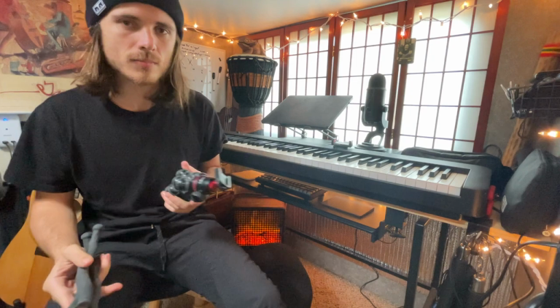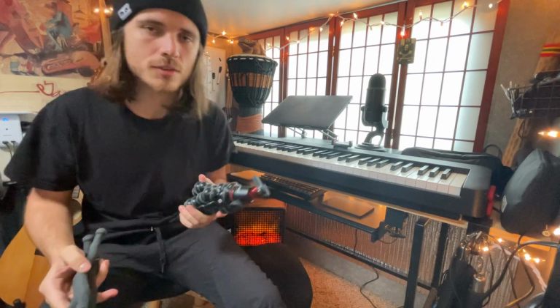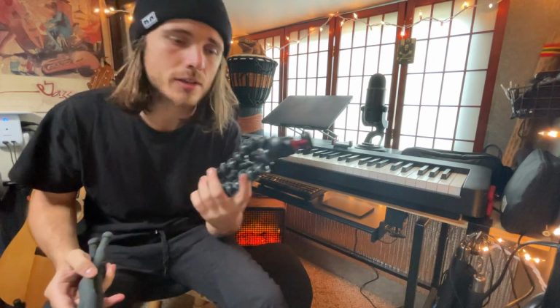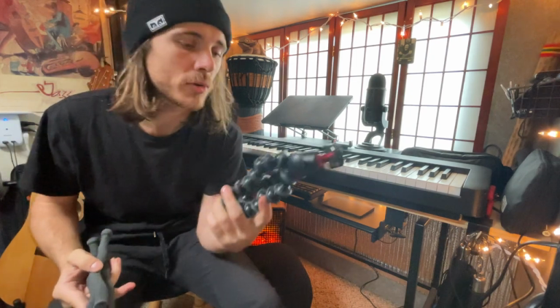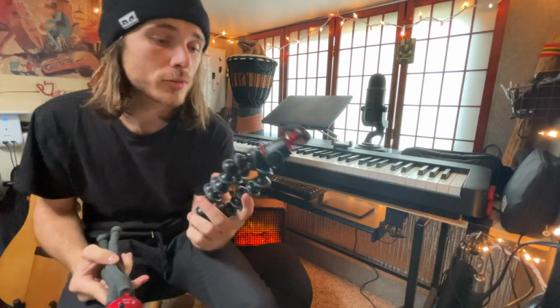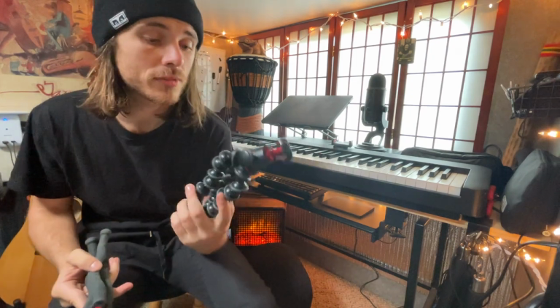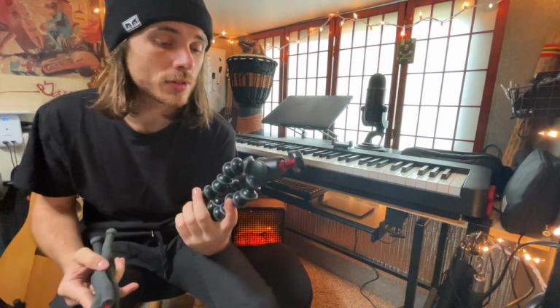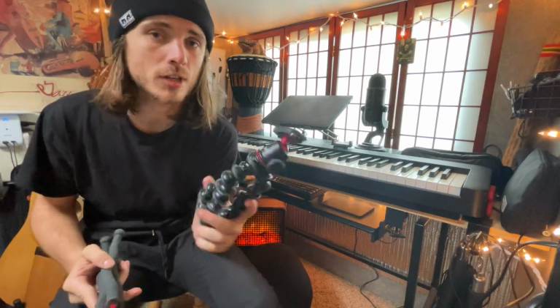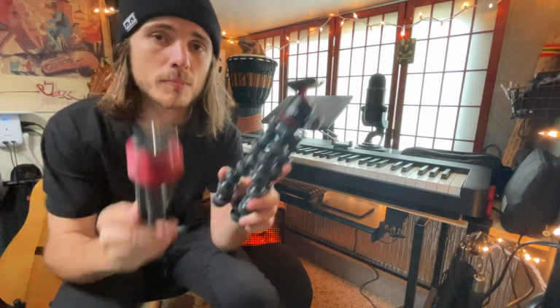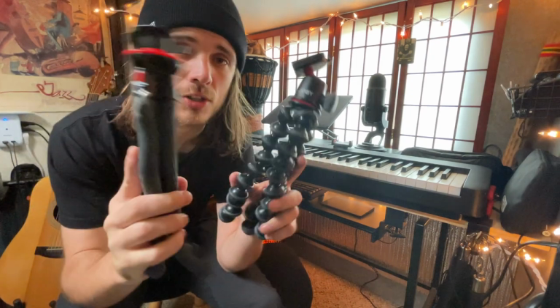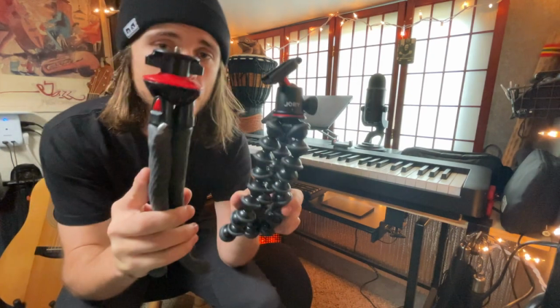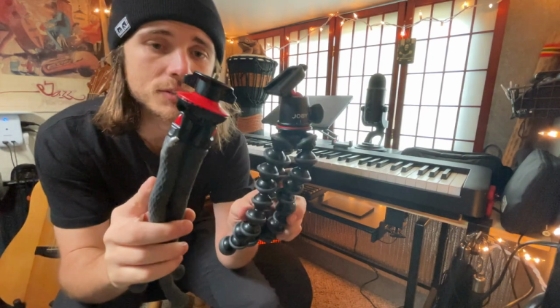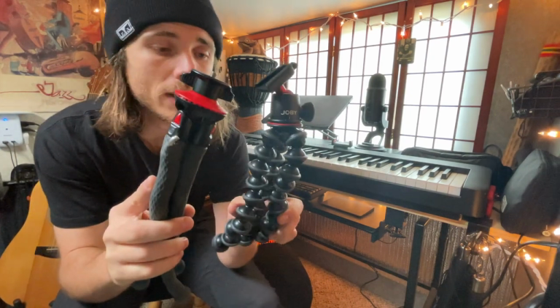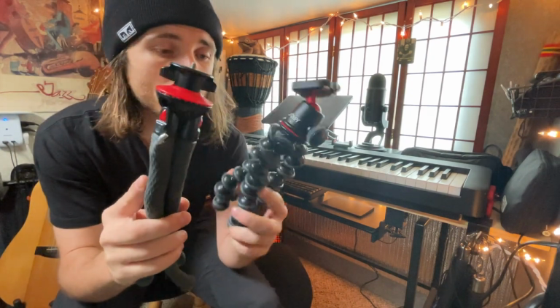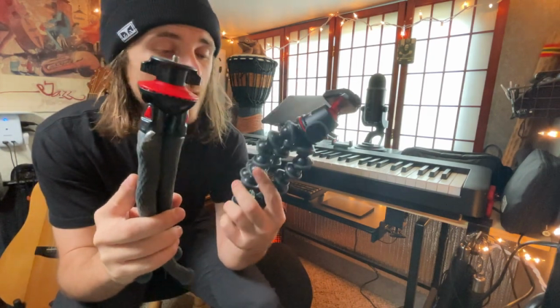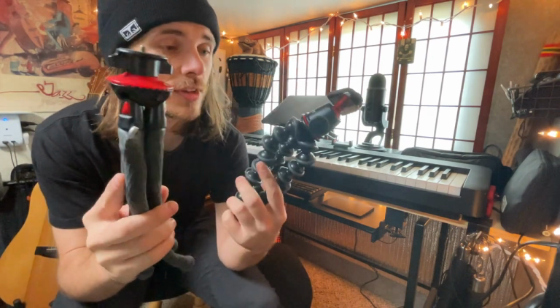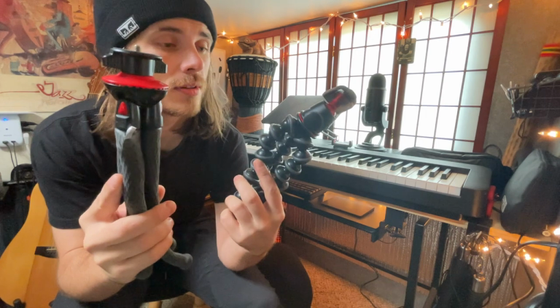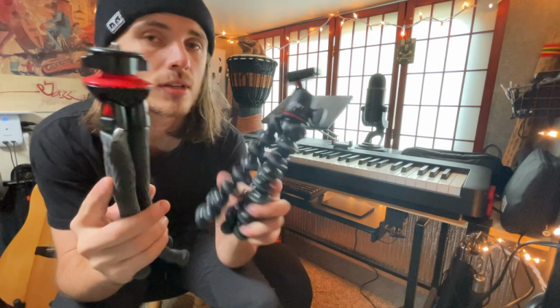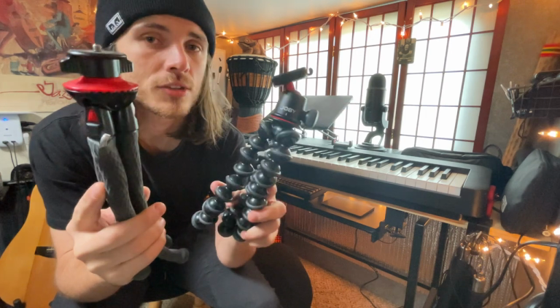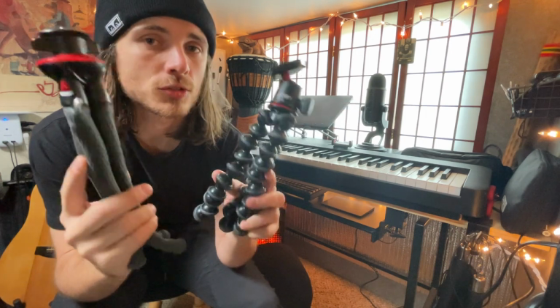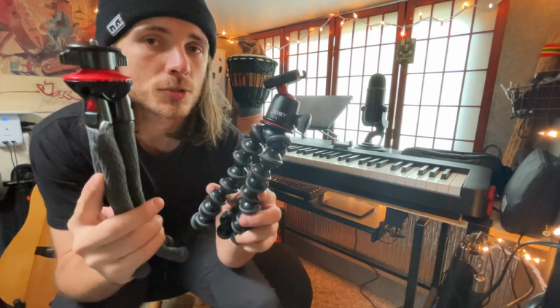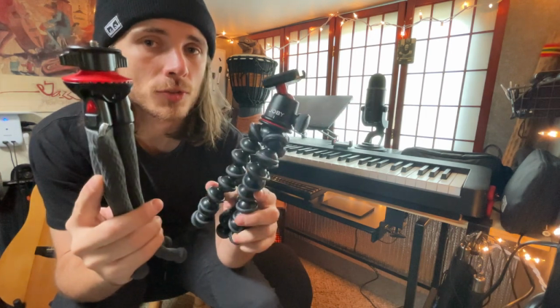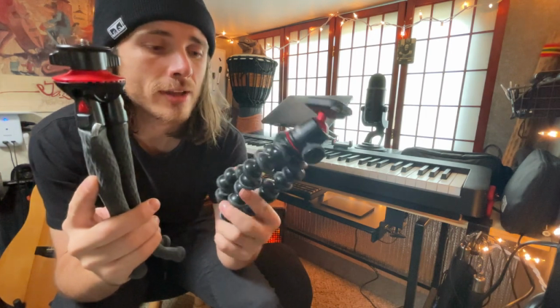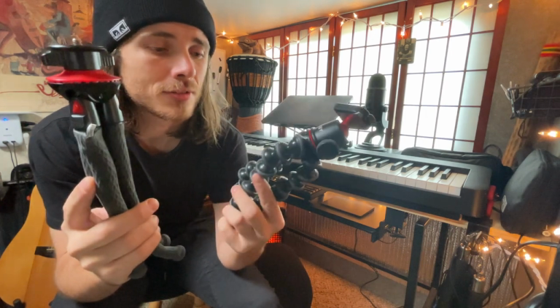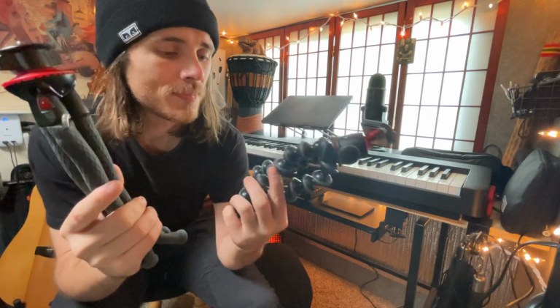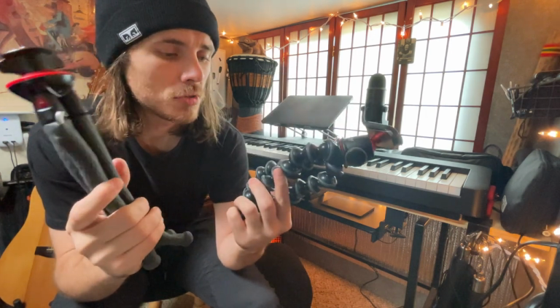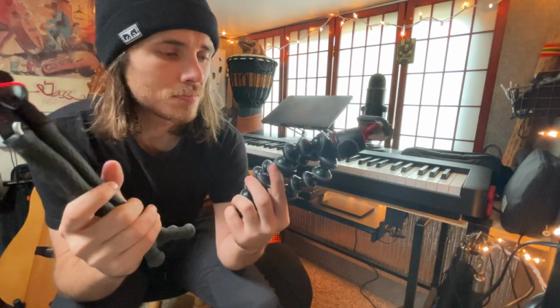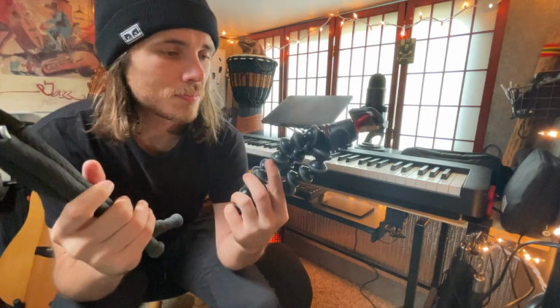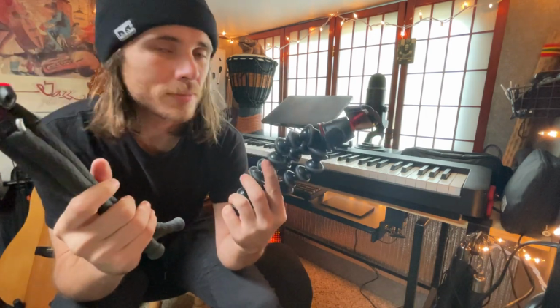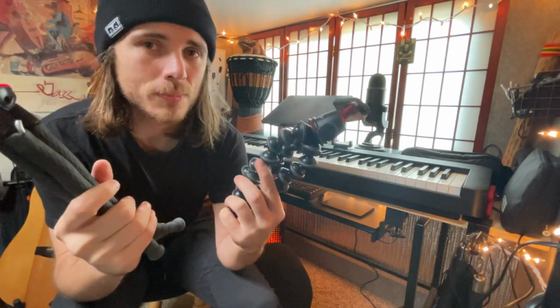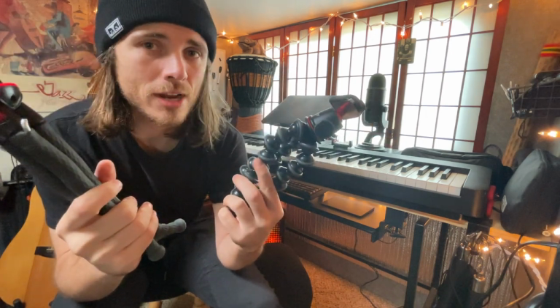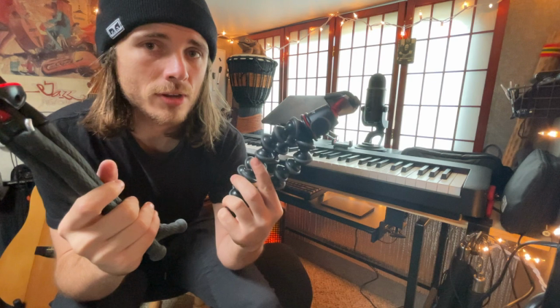Today I'm going to be reviewing a couple of bendy tripods that I bought off of Amazon. These are super useful to have — you can pretty much set up your camera anywhere.